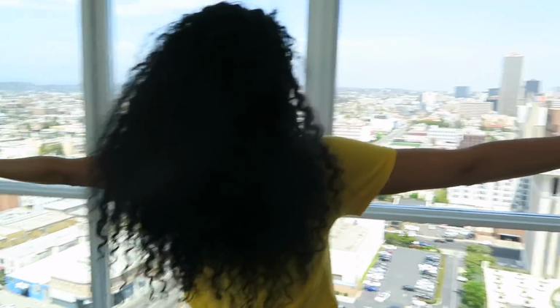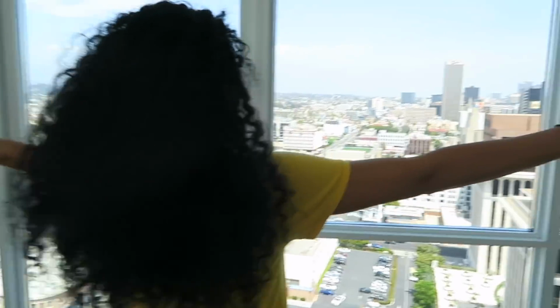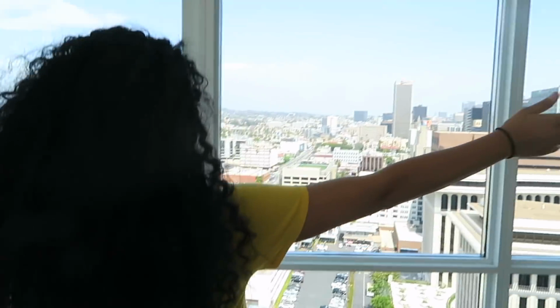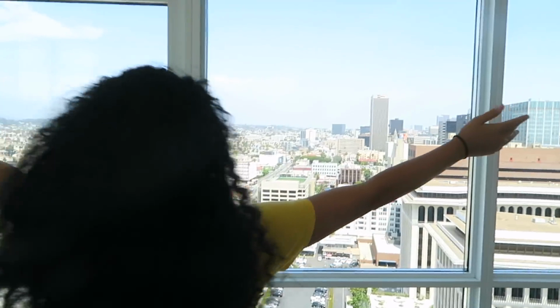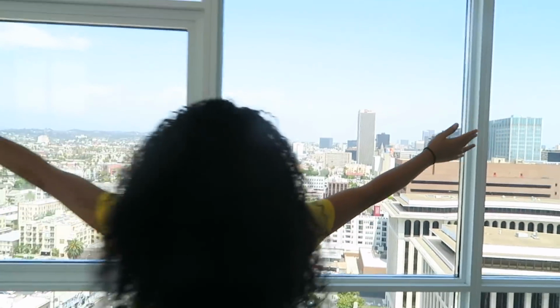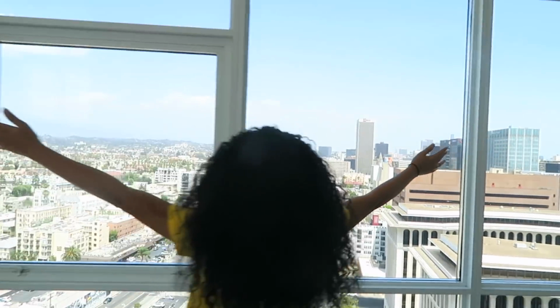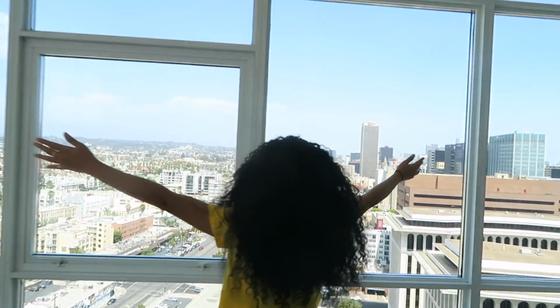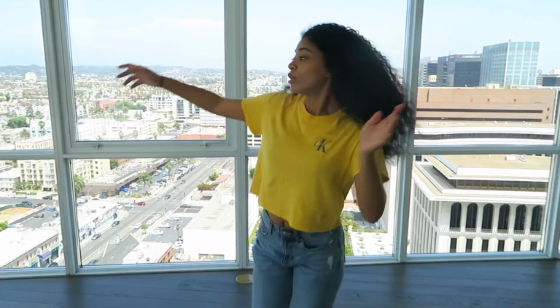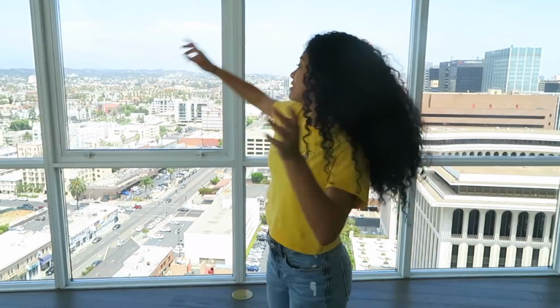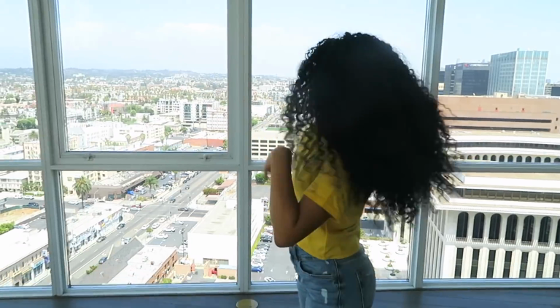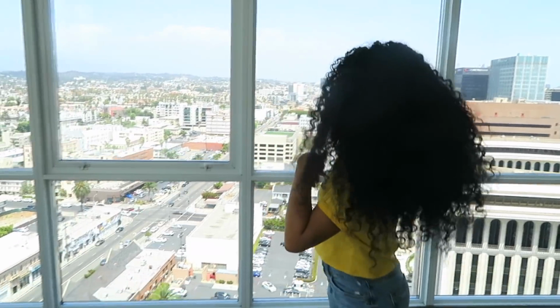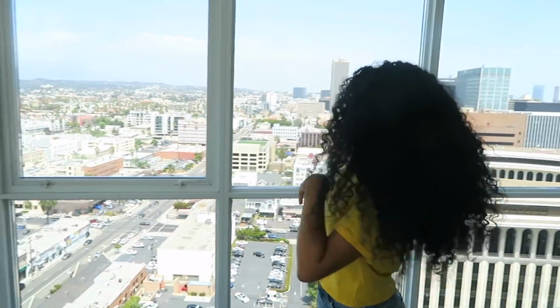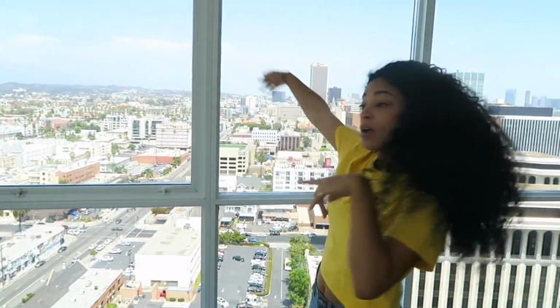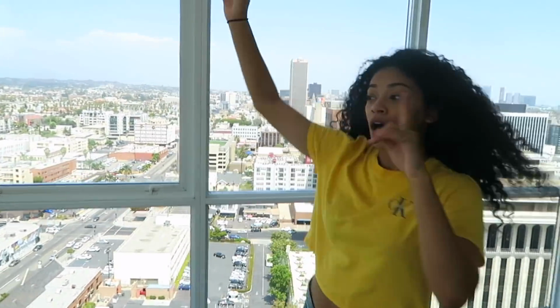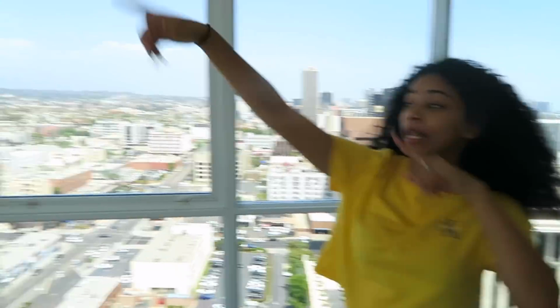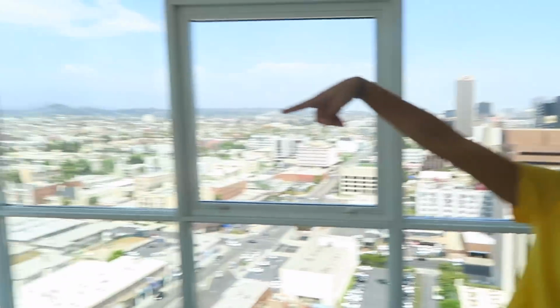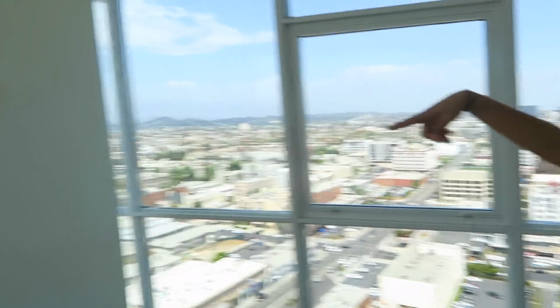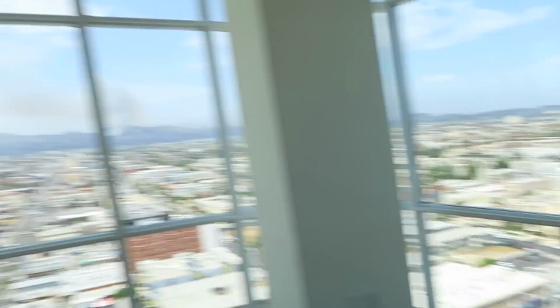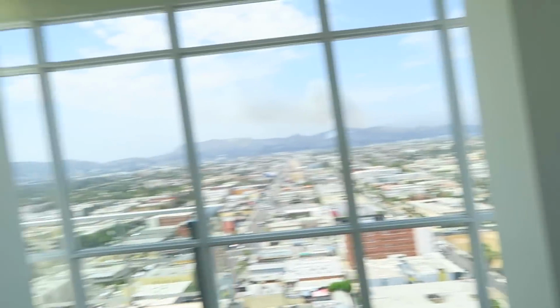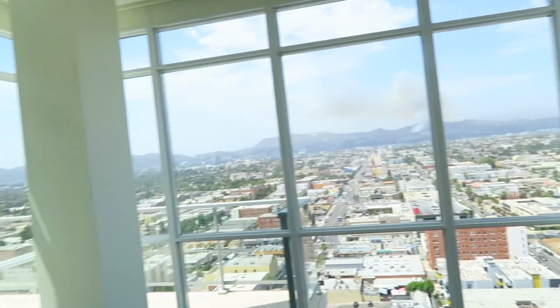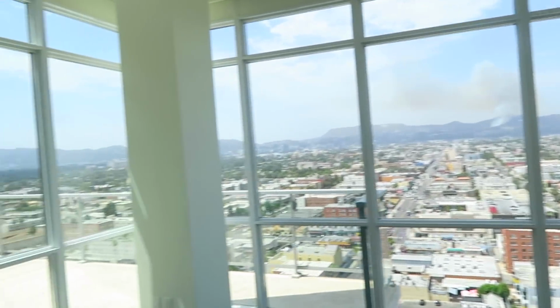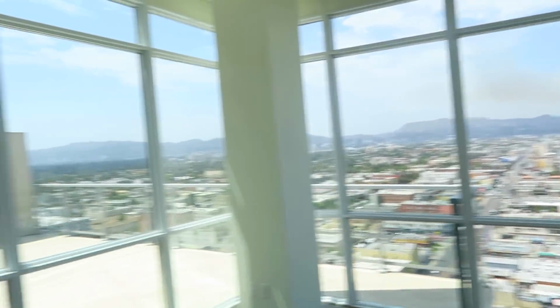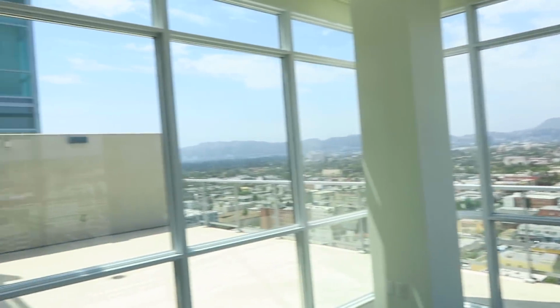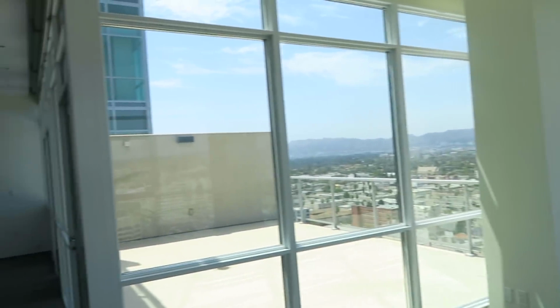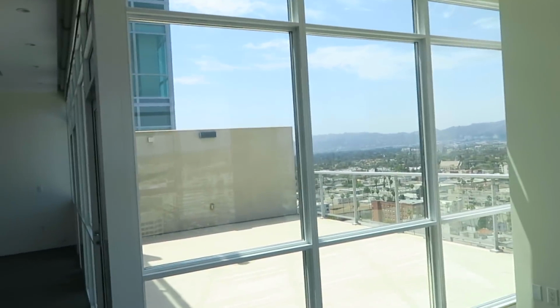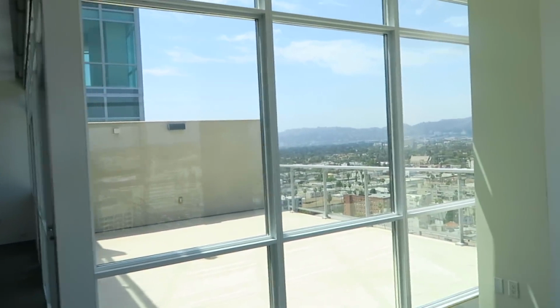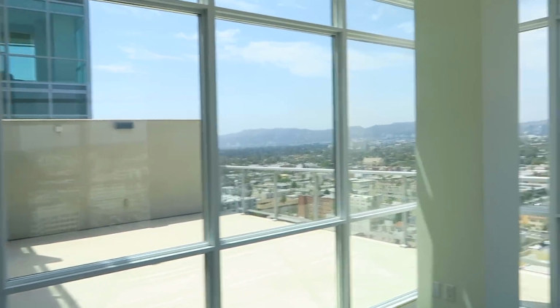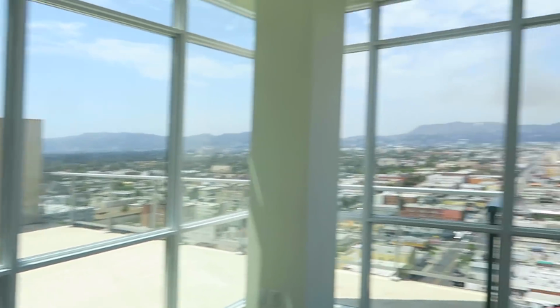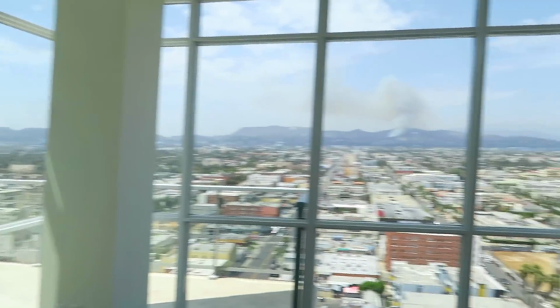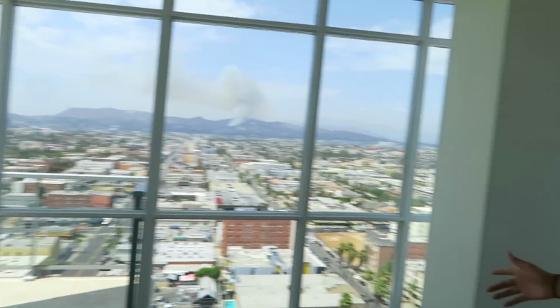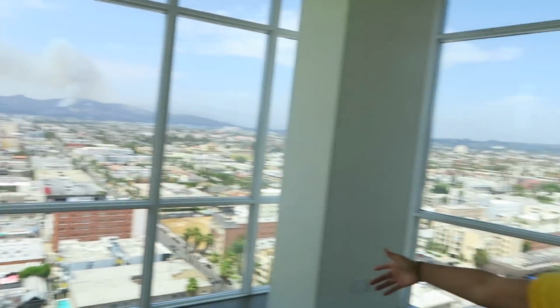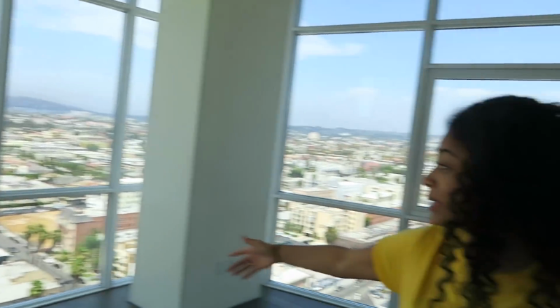This is the new — downtown, West Hollywood. I can see everything from my apartment.